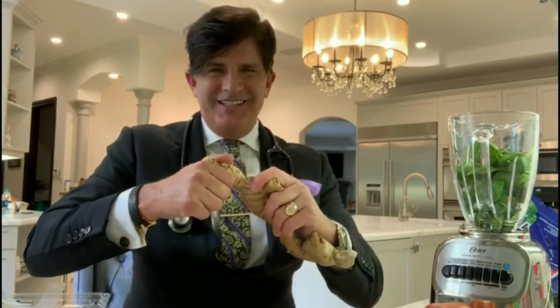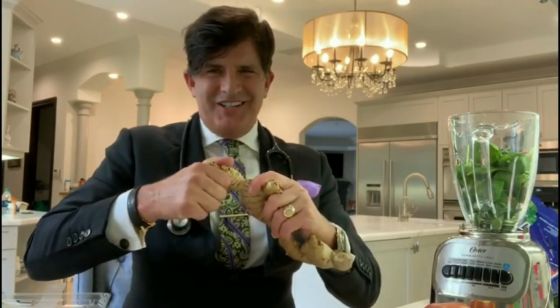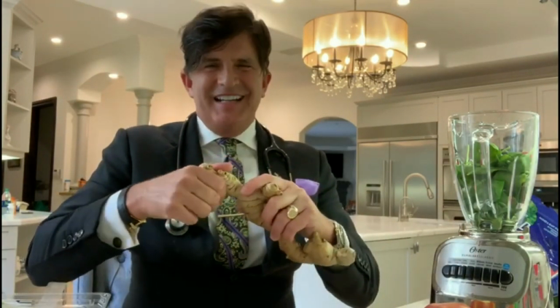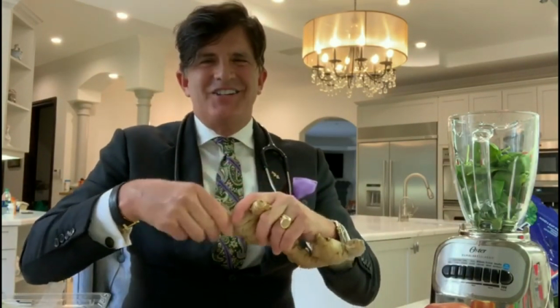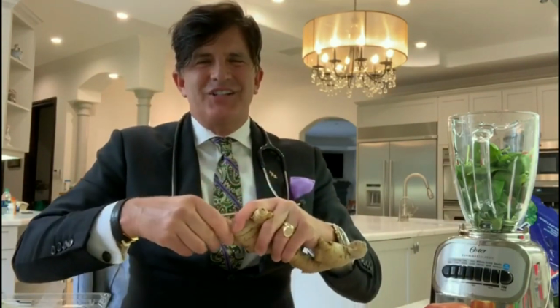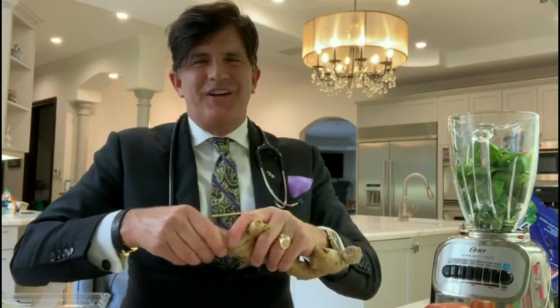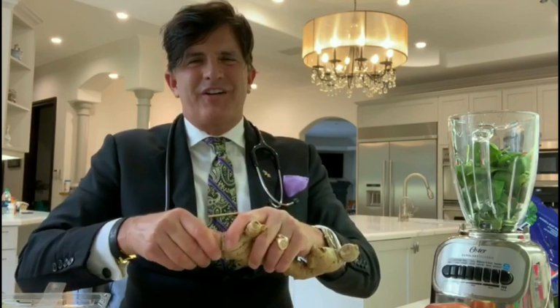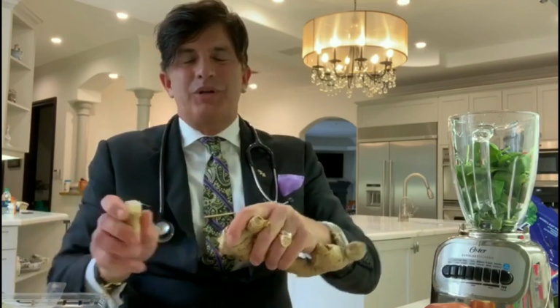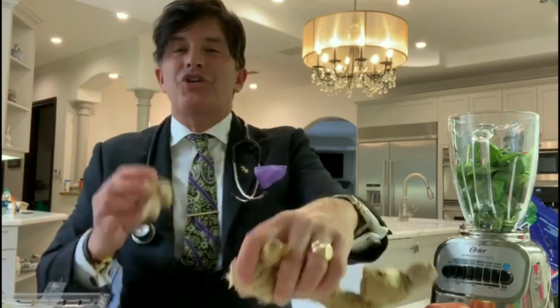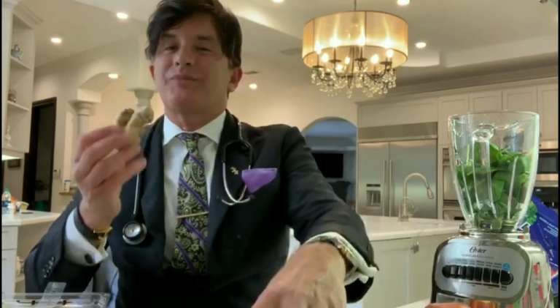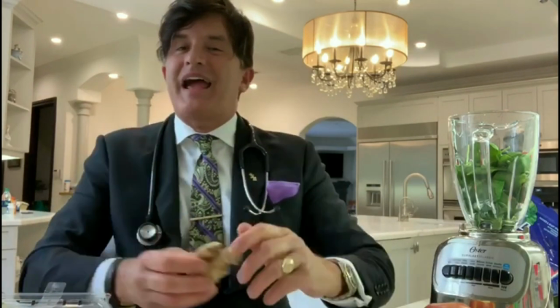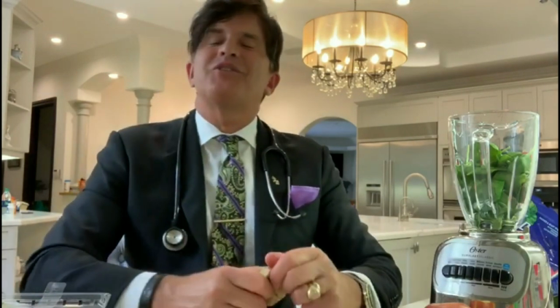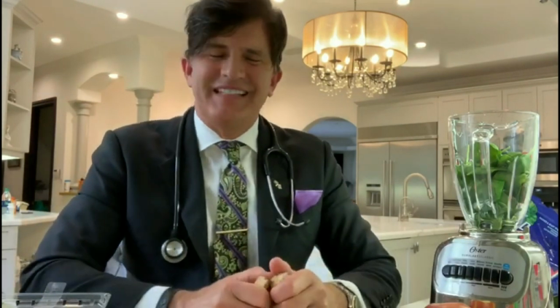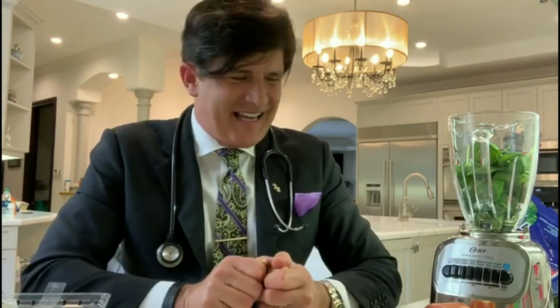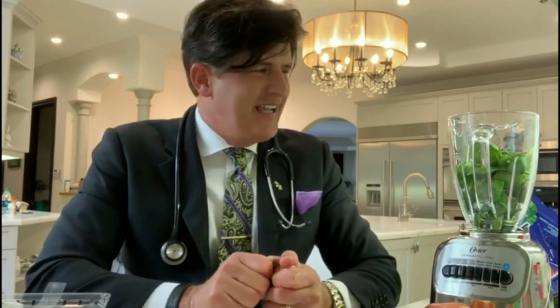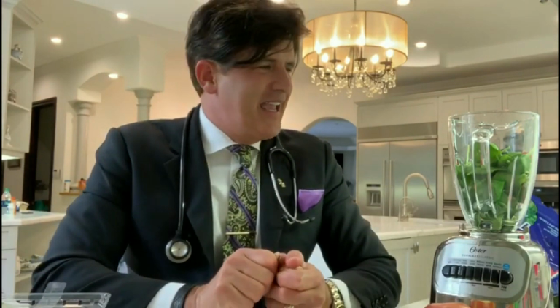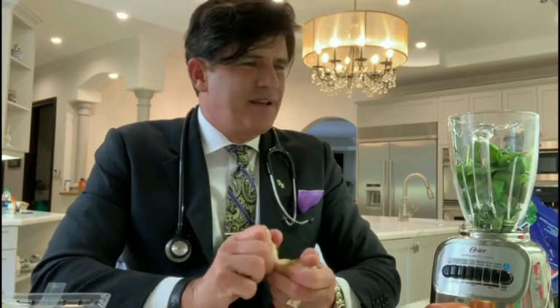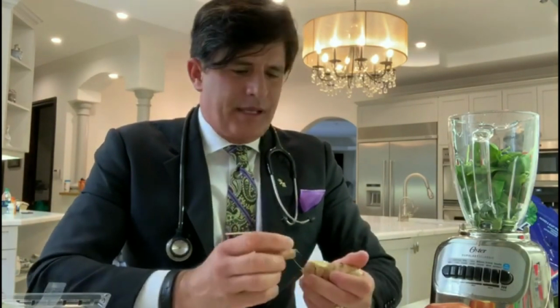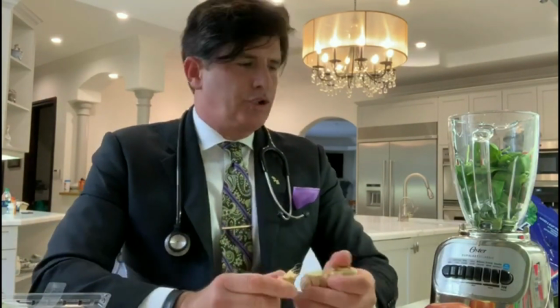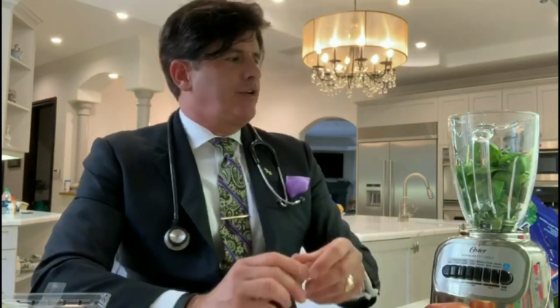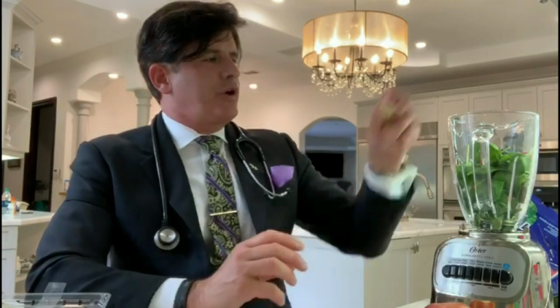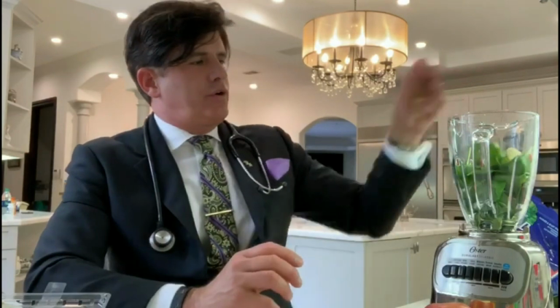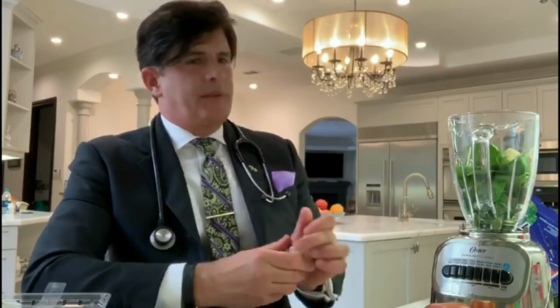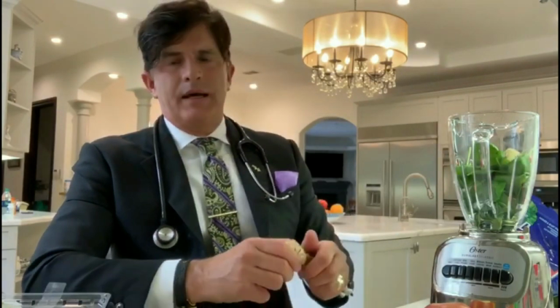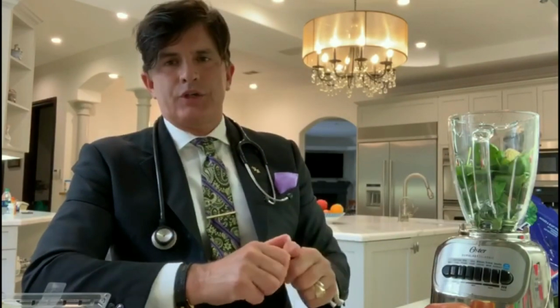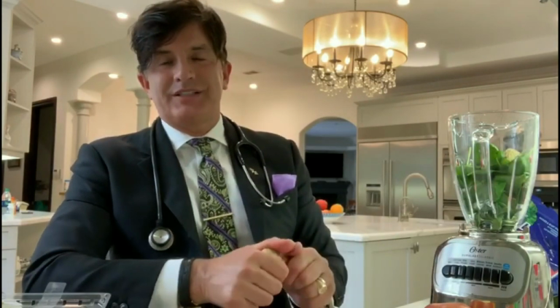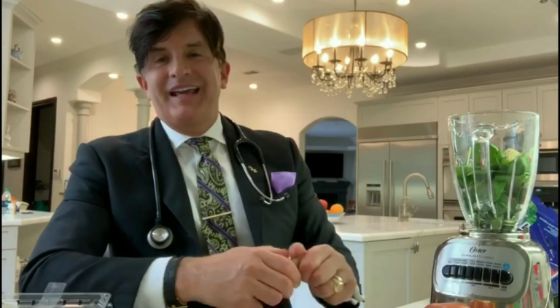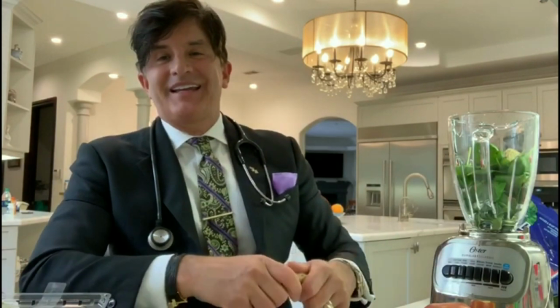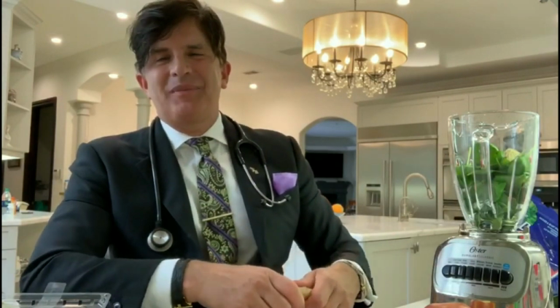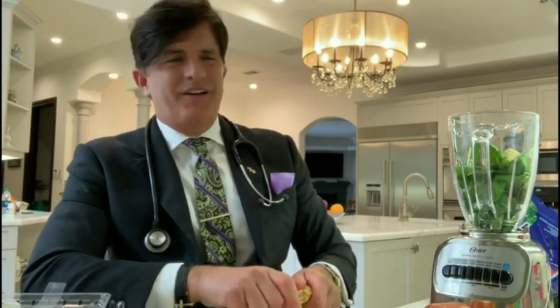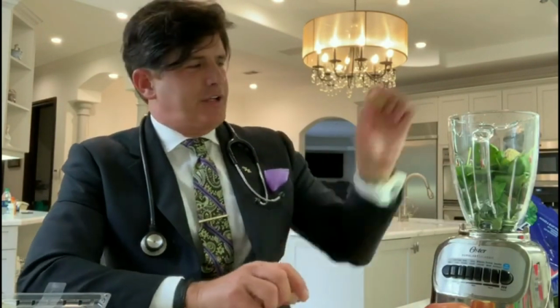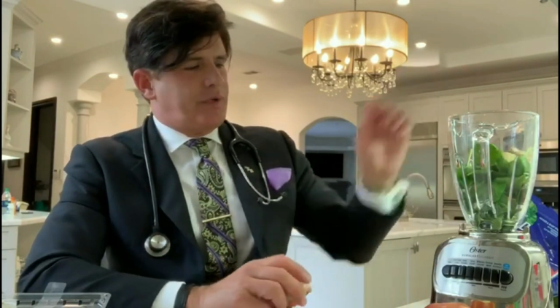Ginger. Ginger is very, very important. Did you know it's a little bit of an aphrodisiac? And it's good for your sexual system and many other functions.